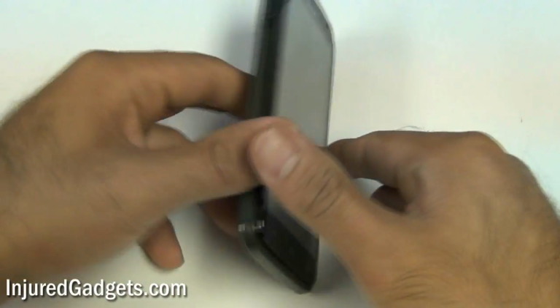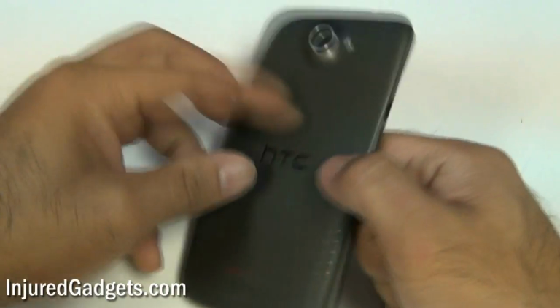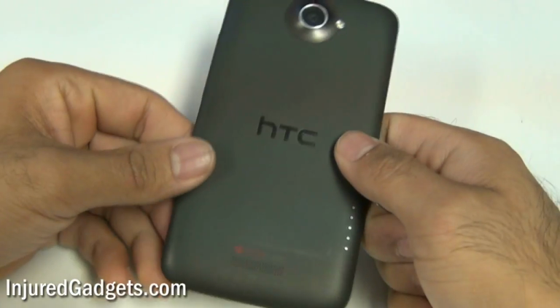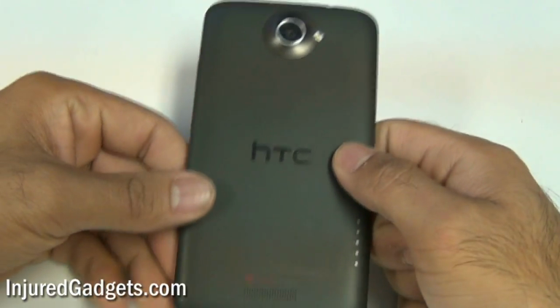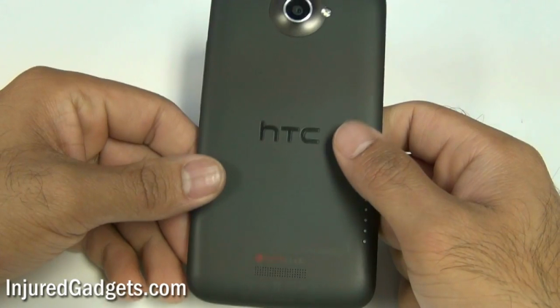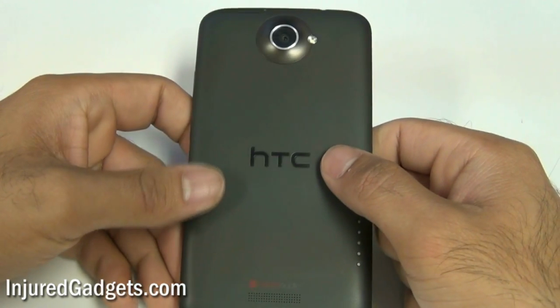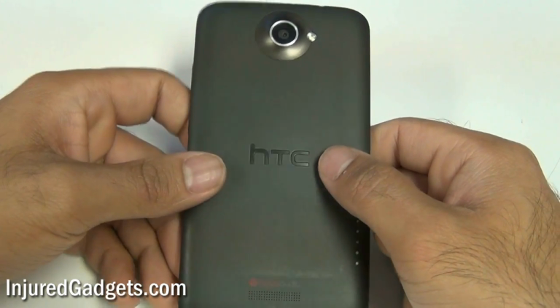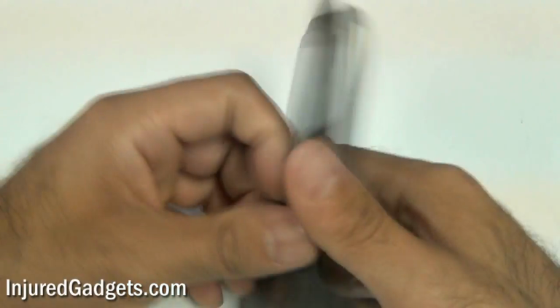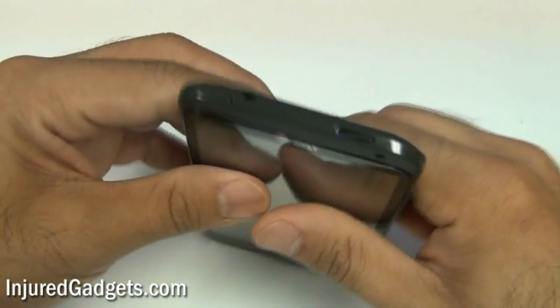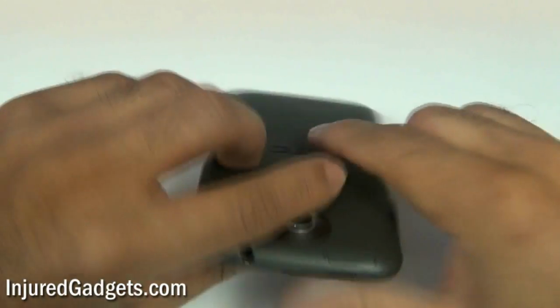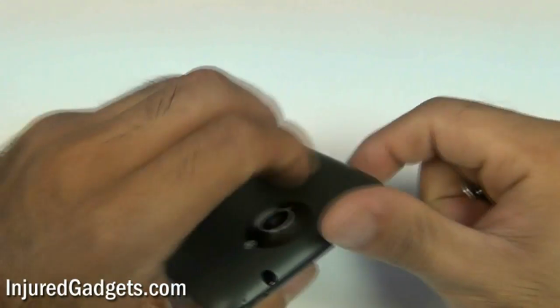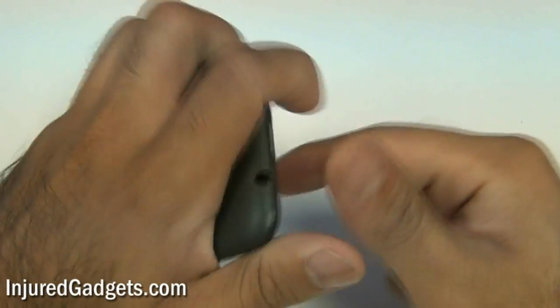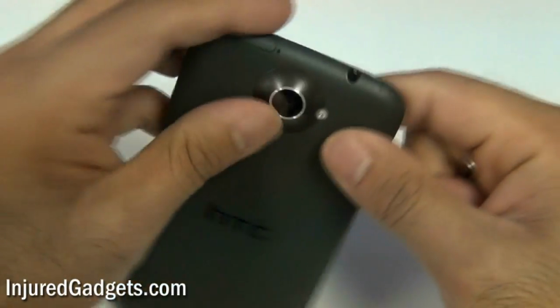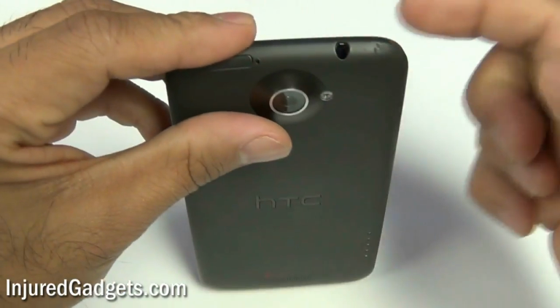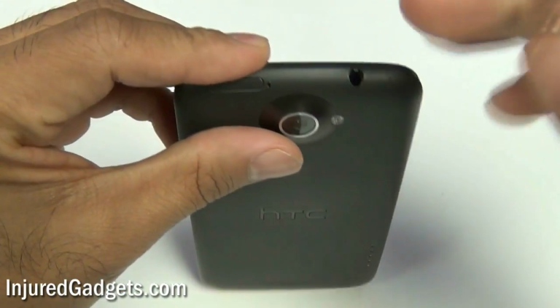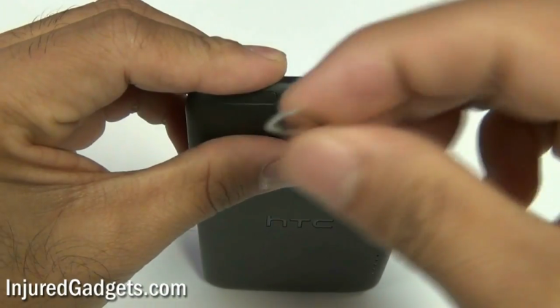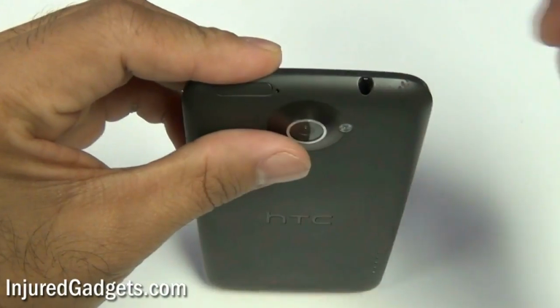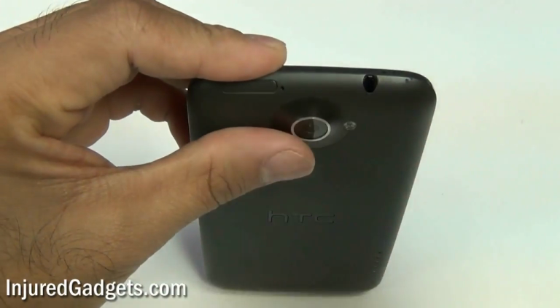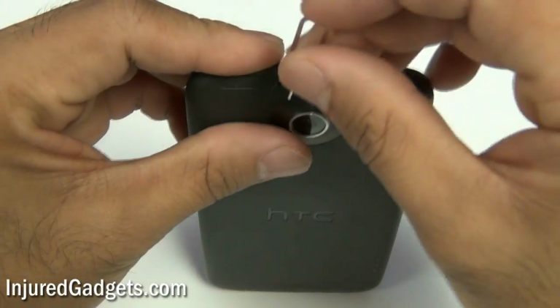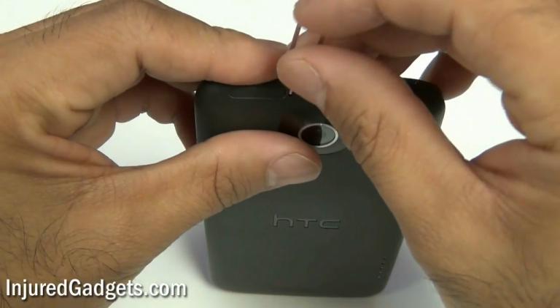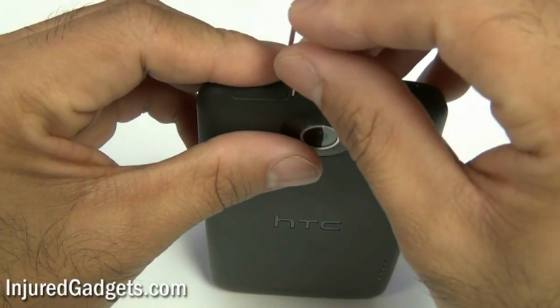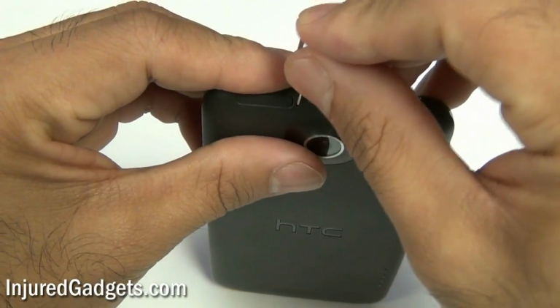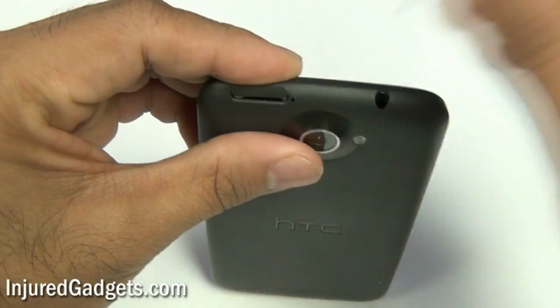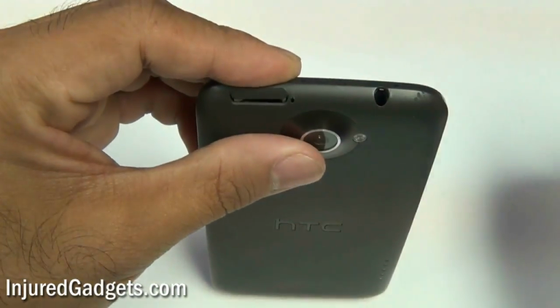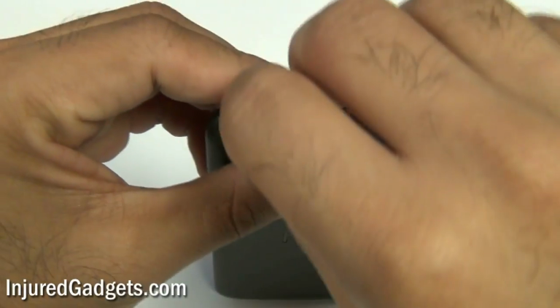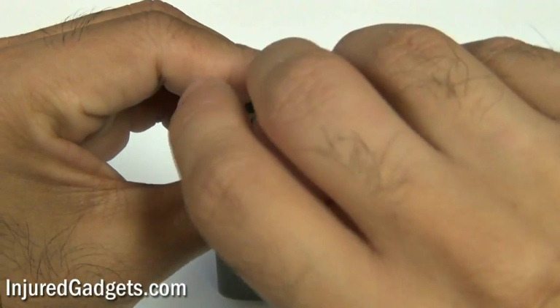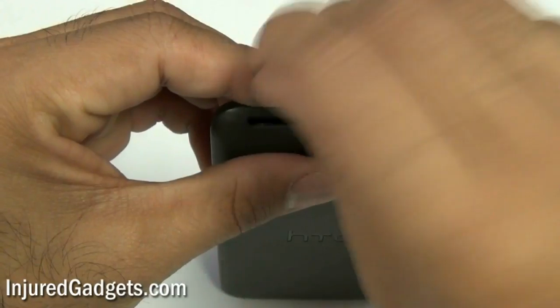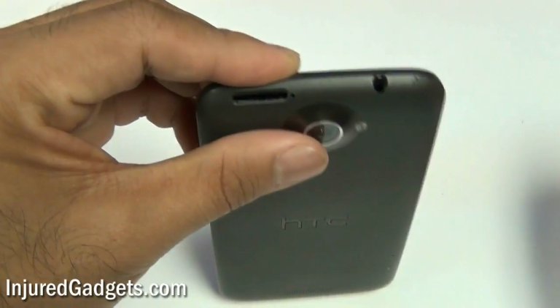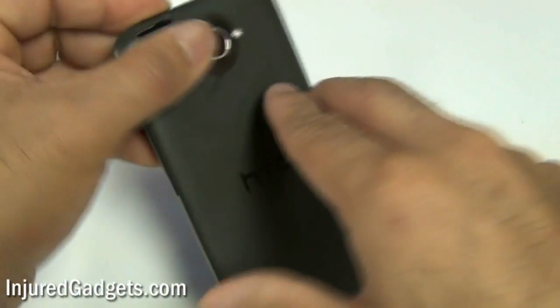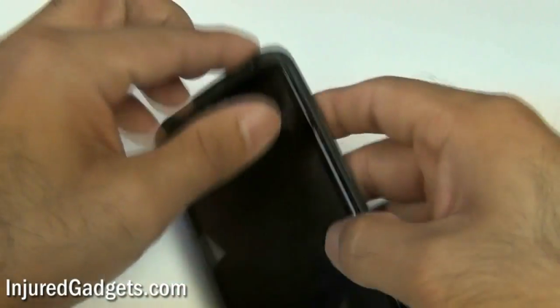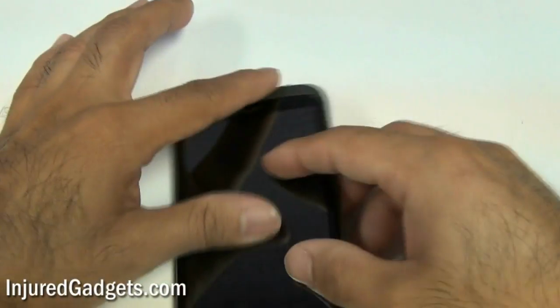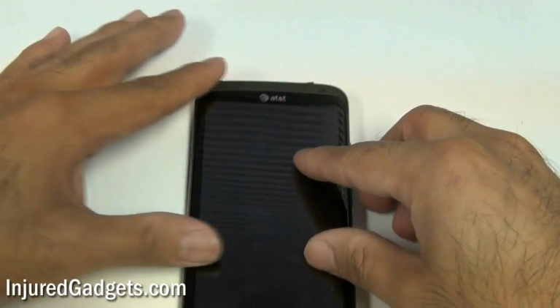Hey ladies and gentlemen, welcome to the Injured Gadgets HTC One X touchscreen glass digitizer and LCD replacement guide. First thing you want to do is take your SIM ejector tool, go ahead and remove the SIM card tray and the SIM card if necessary.